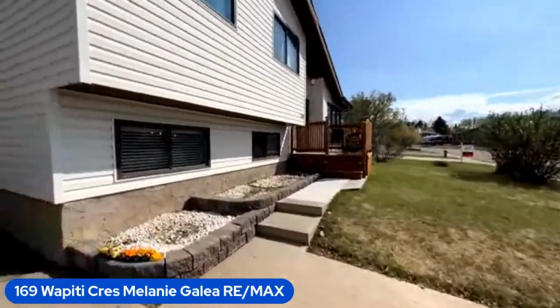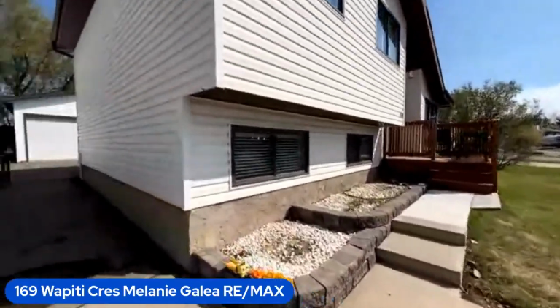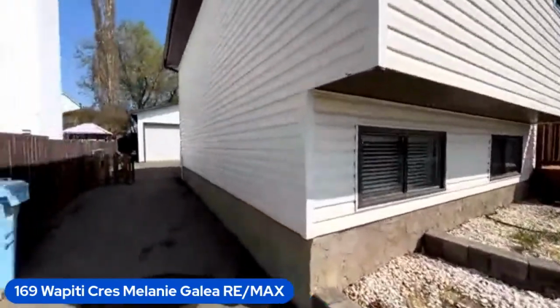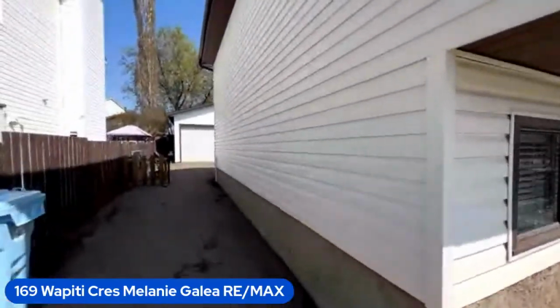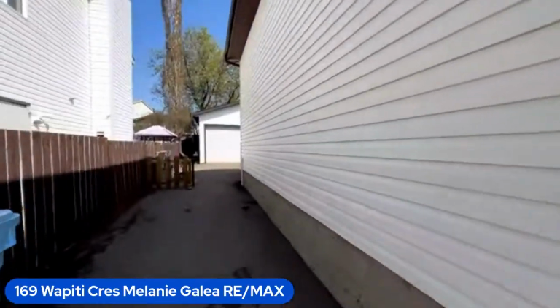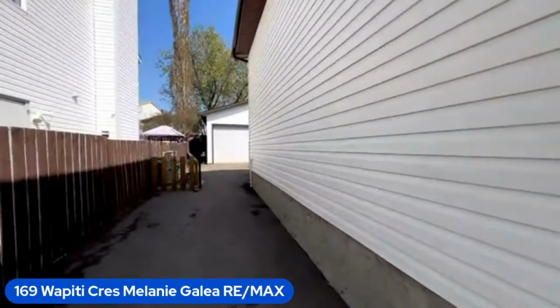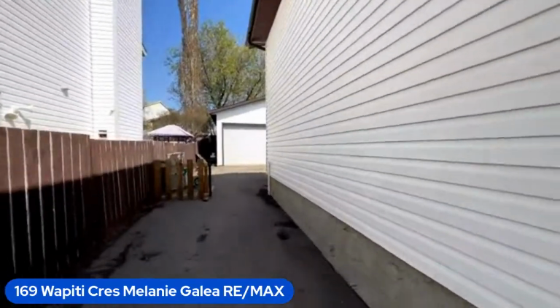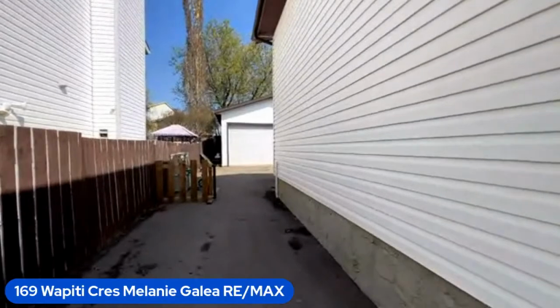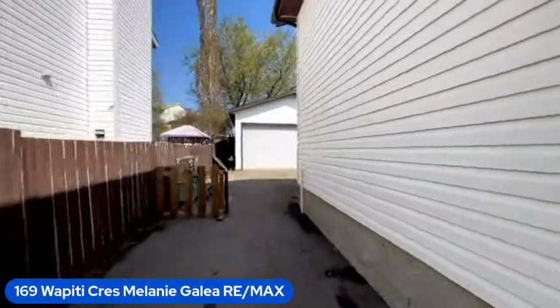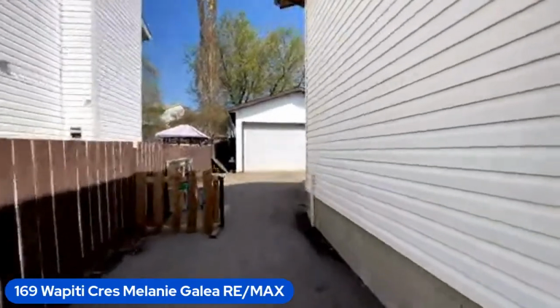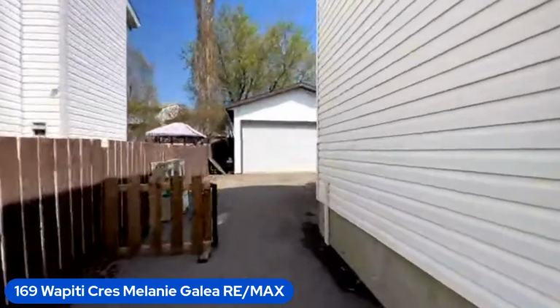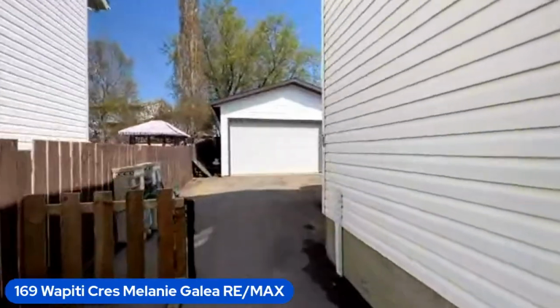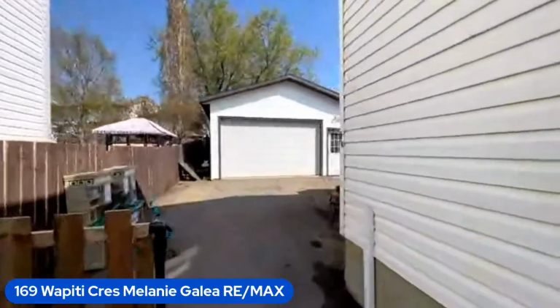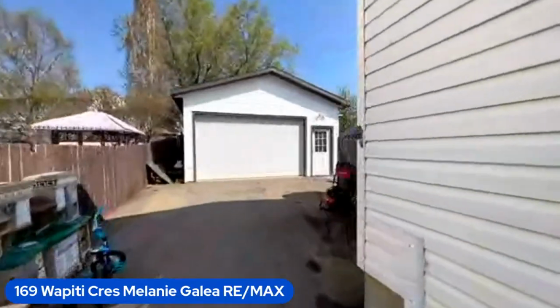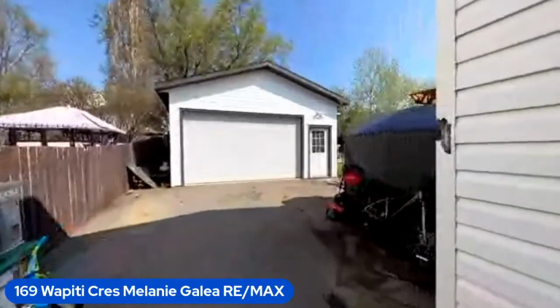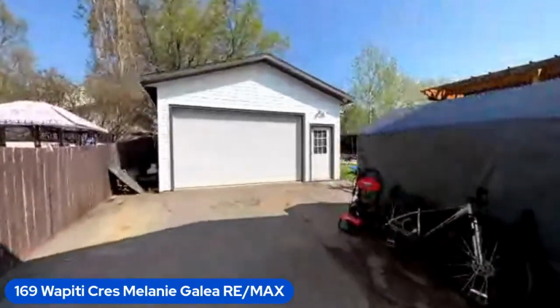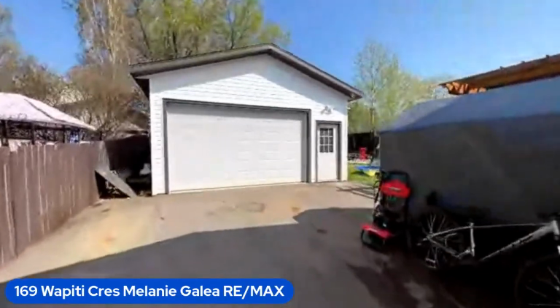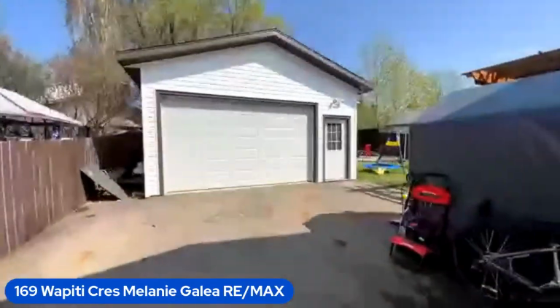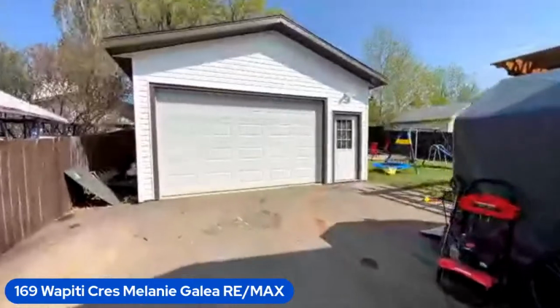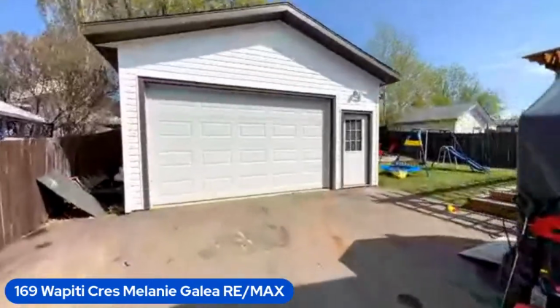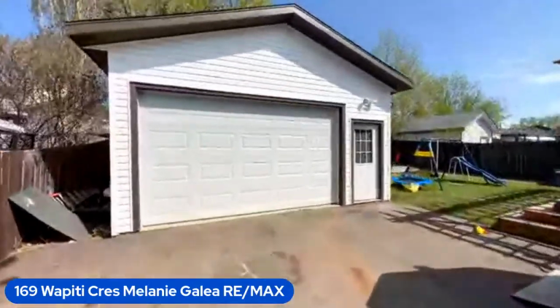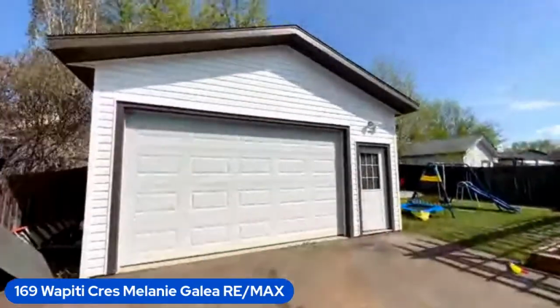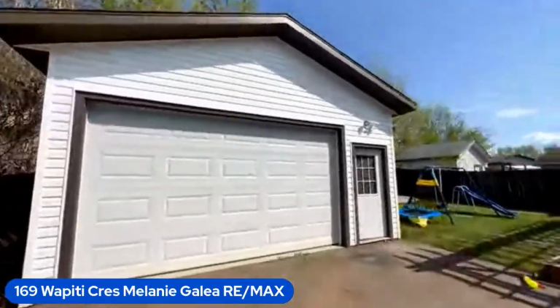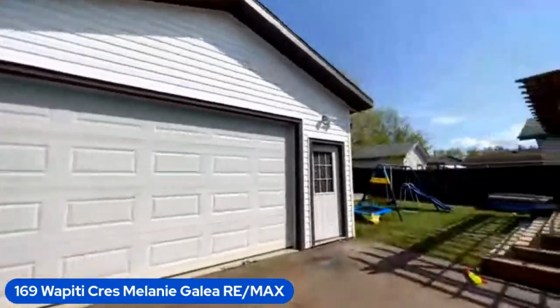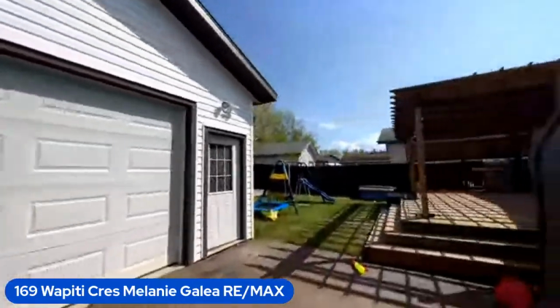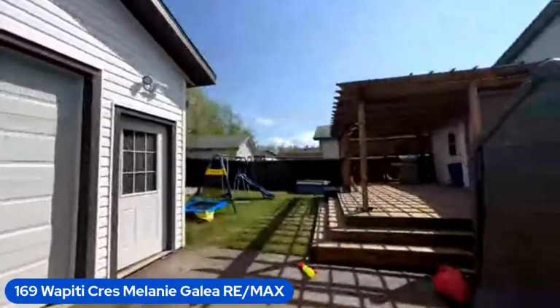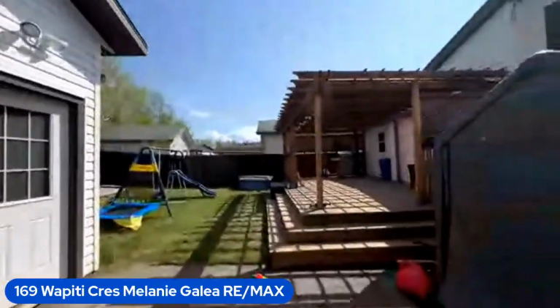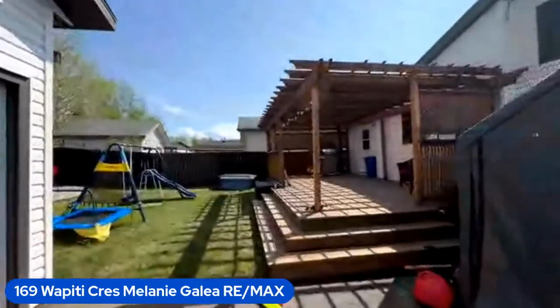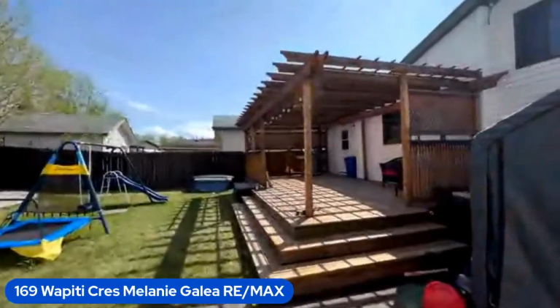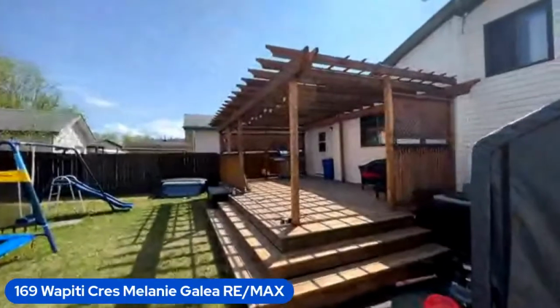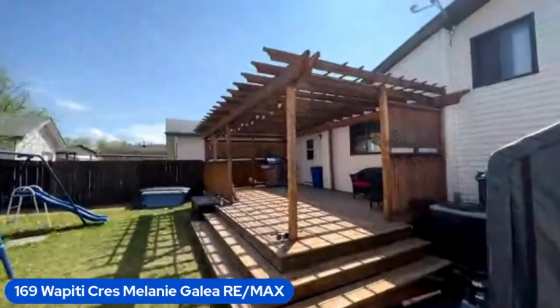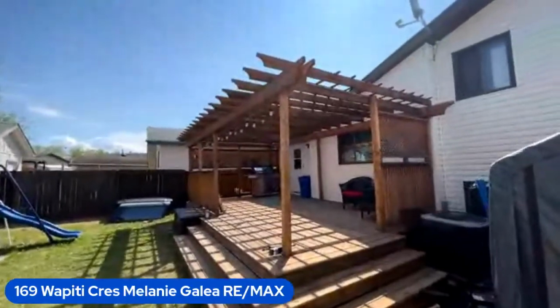There are so many renovations that have been done in this home — you don't need to do anything but move right in. You've got this massive garage, you've got room for toys. Look at how beautiful this is.